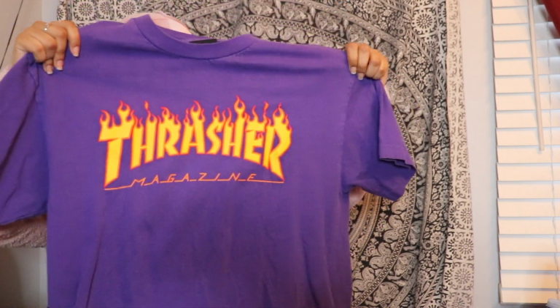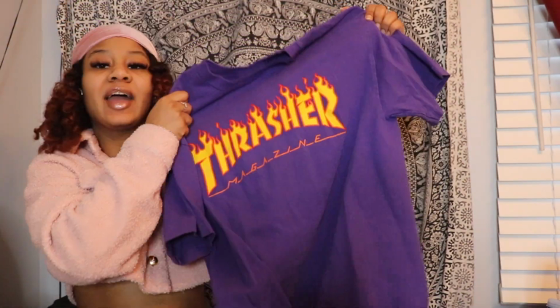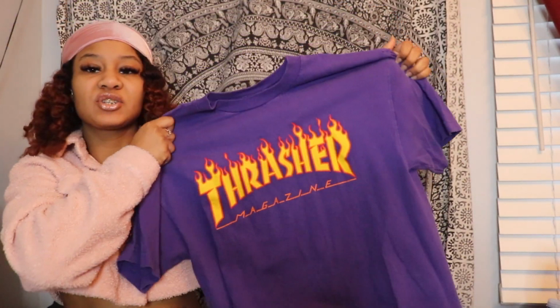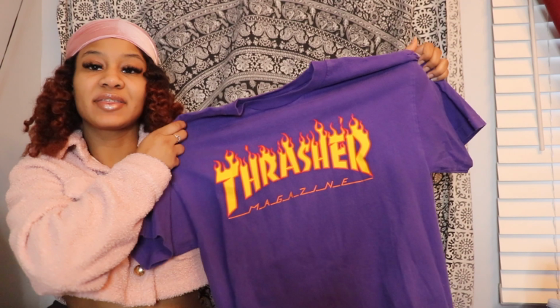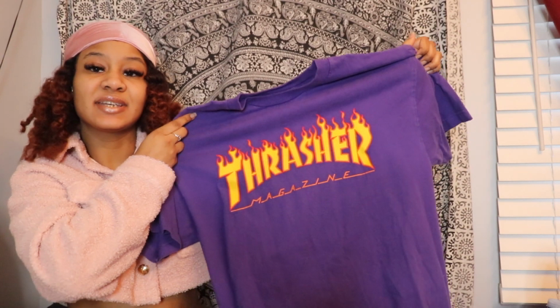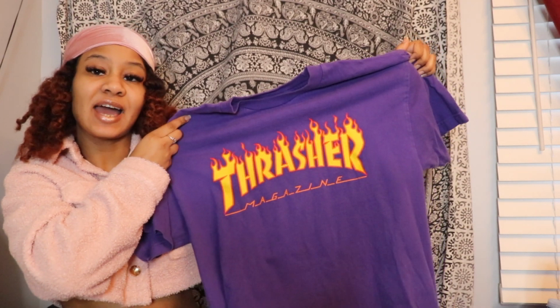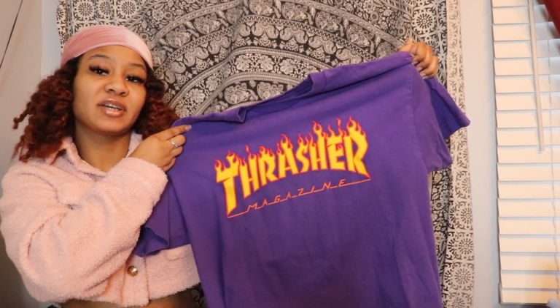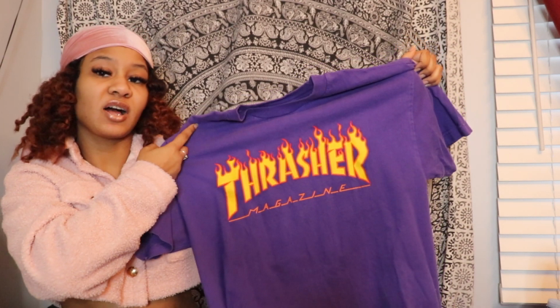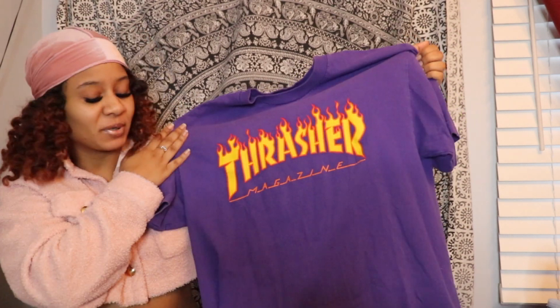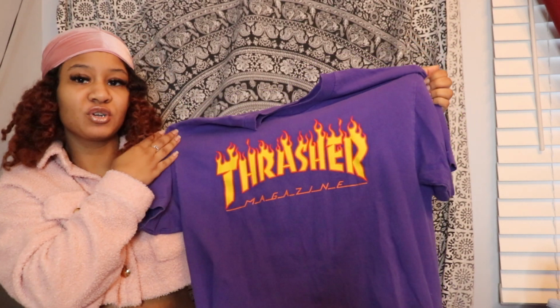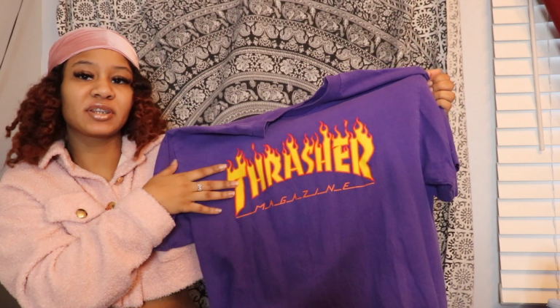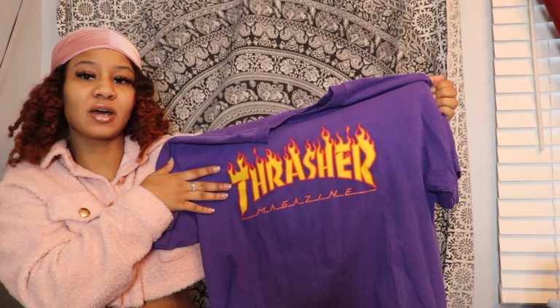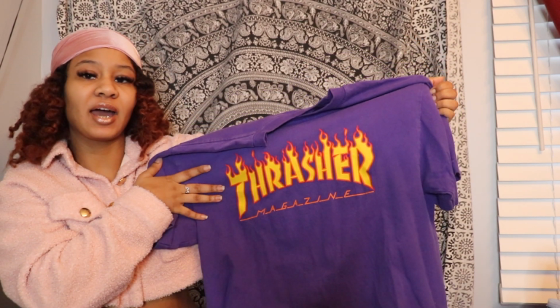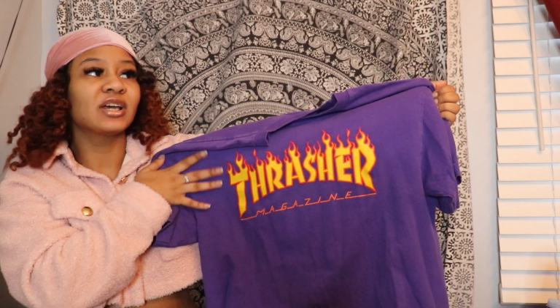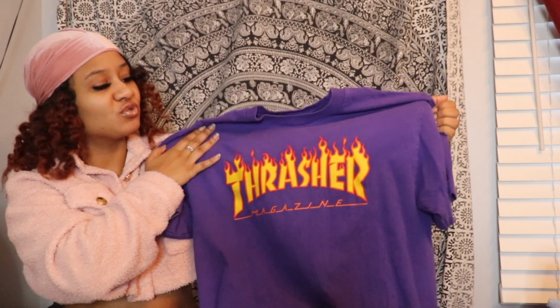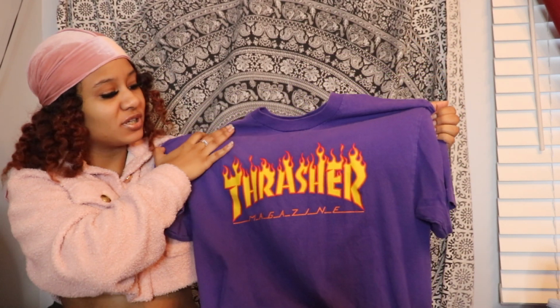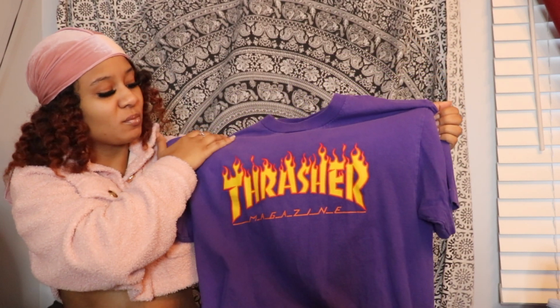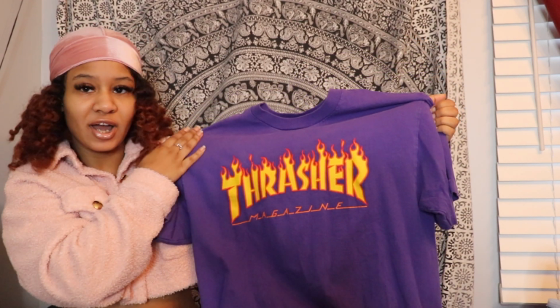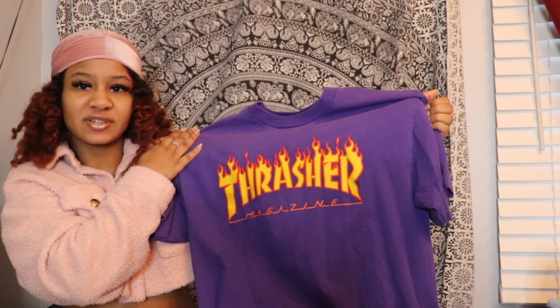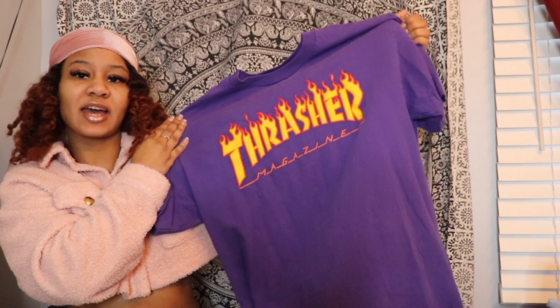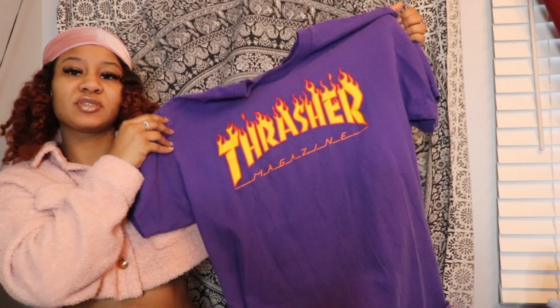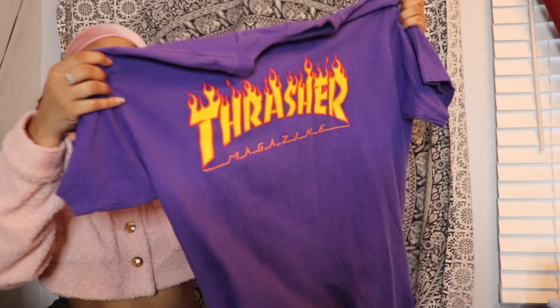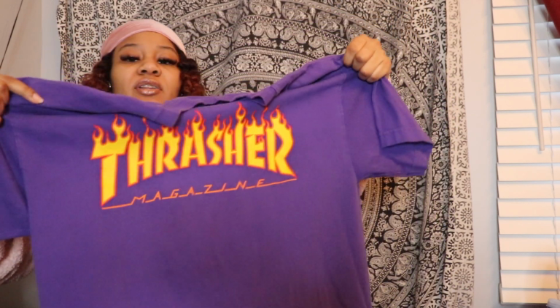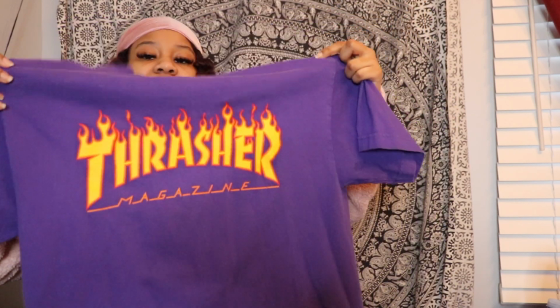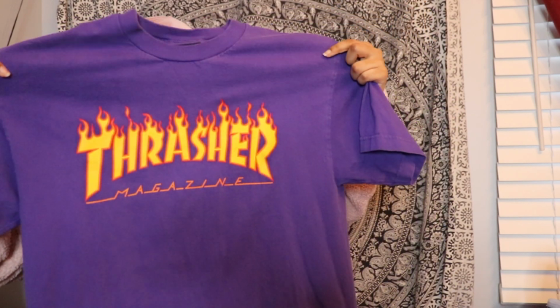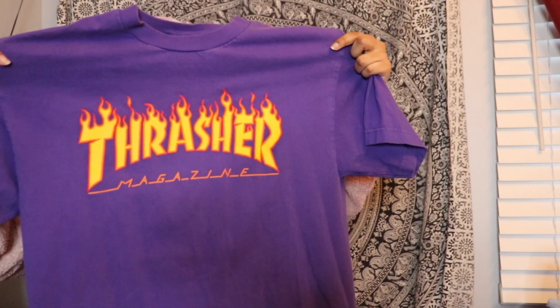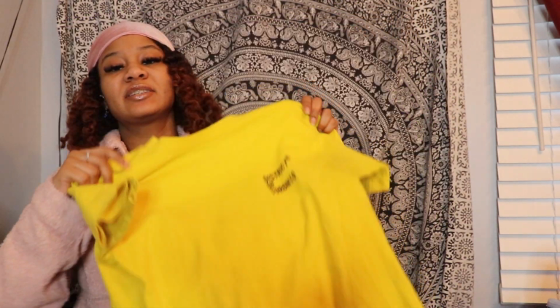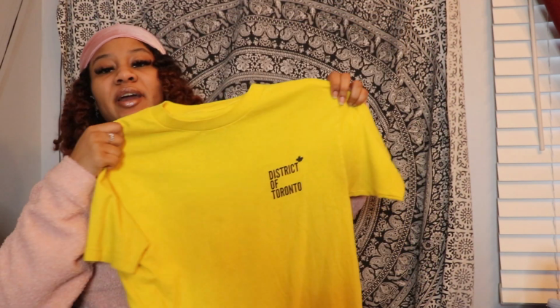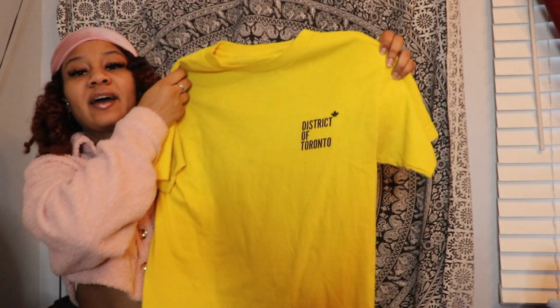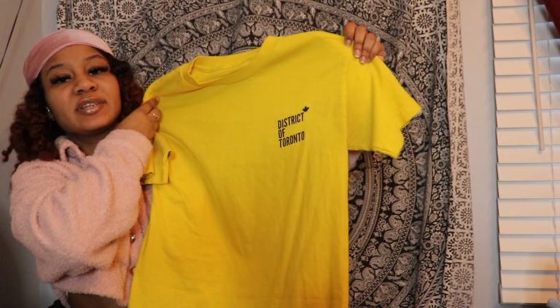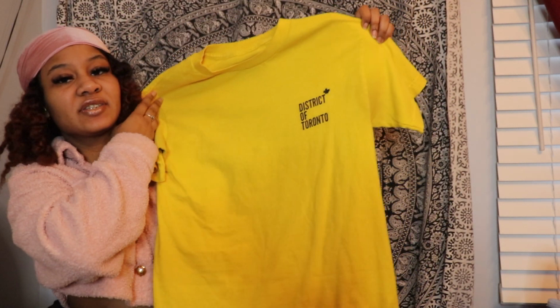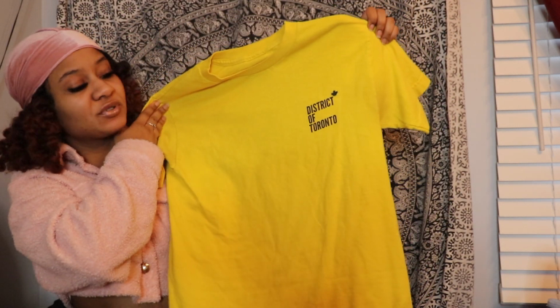The next t-shirt I have is this Thrasher t-shirt. I actually got this at Plato's Closet, but I know you can pick this up at Zumiez or Boathouse, things like that. So this is just what it looks like.